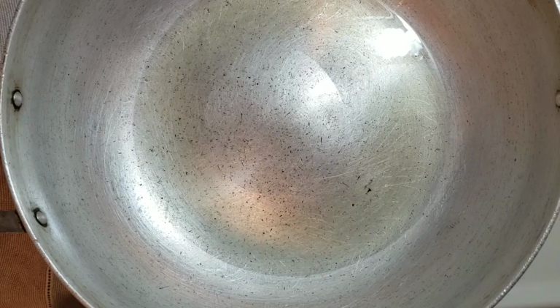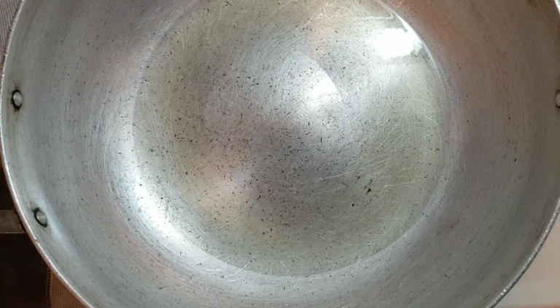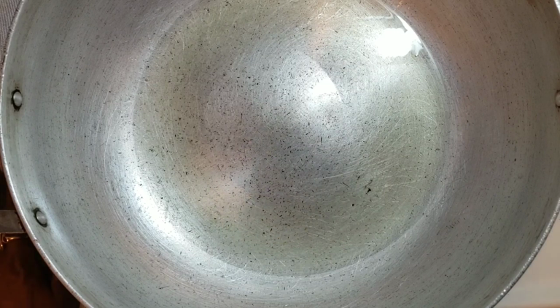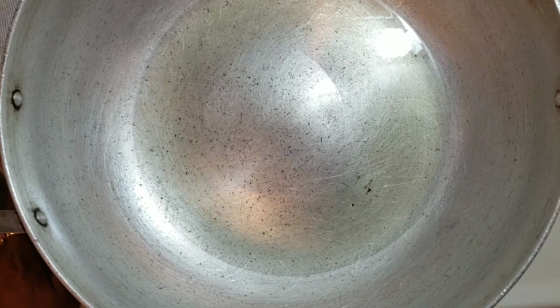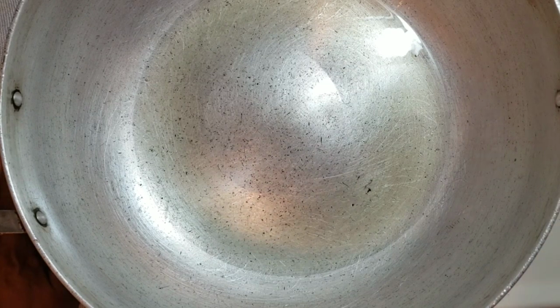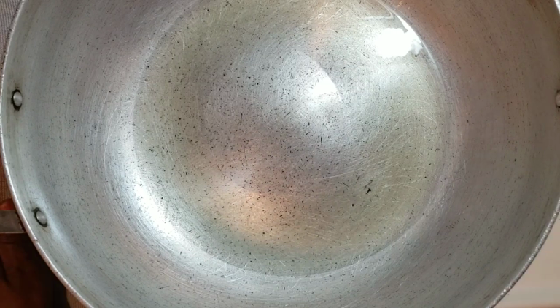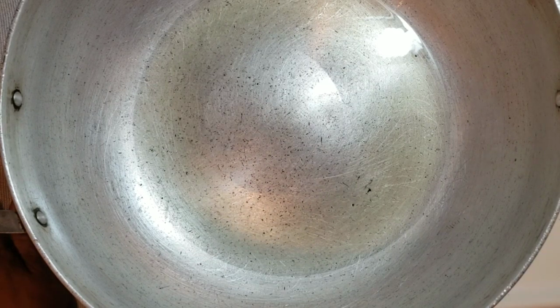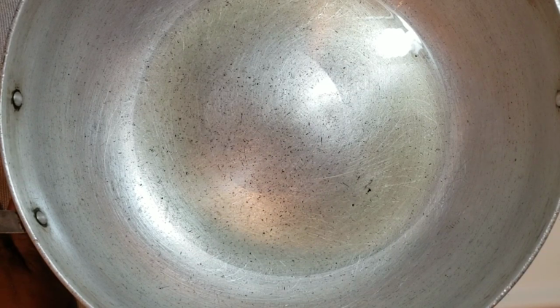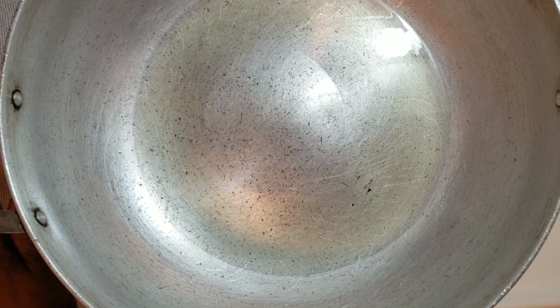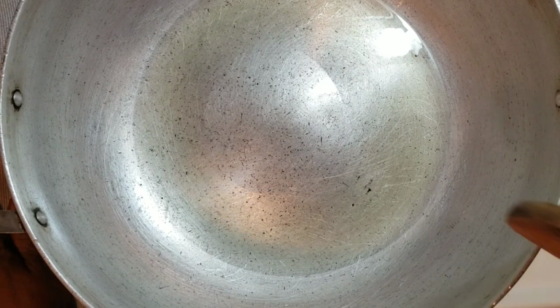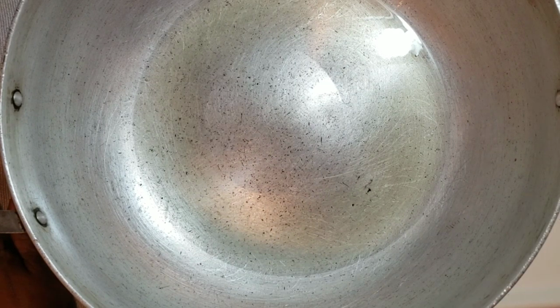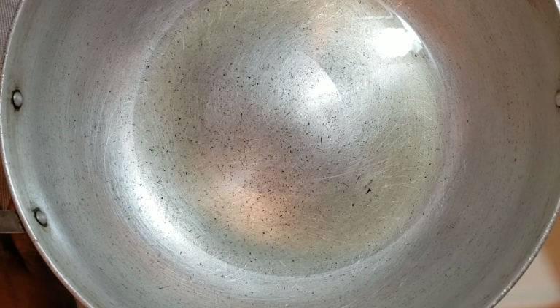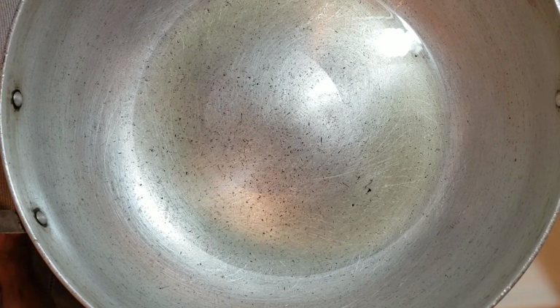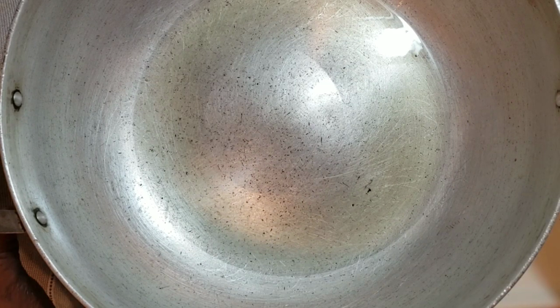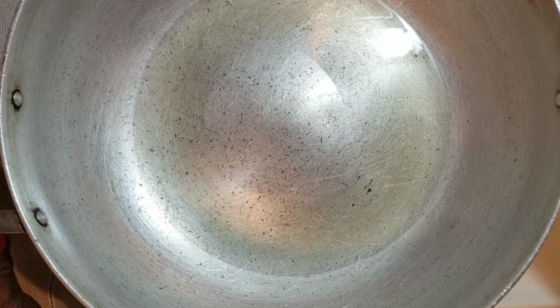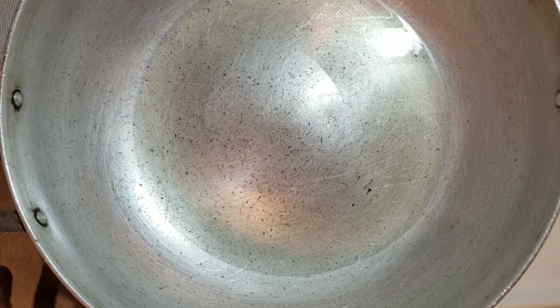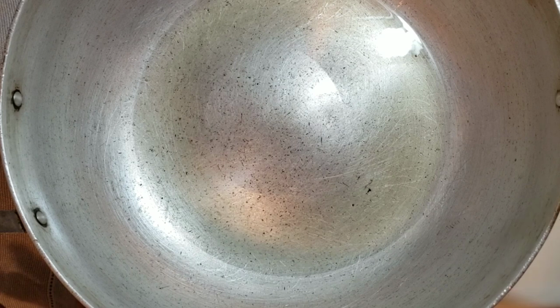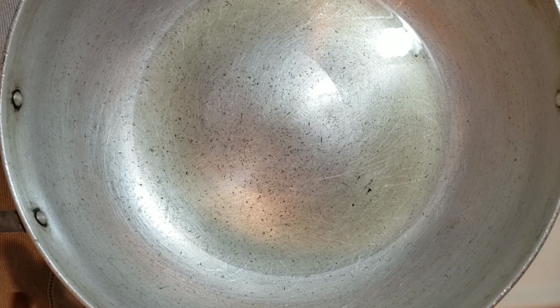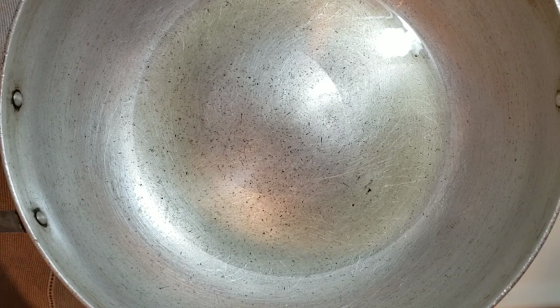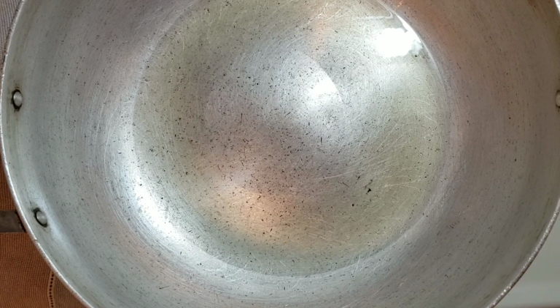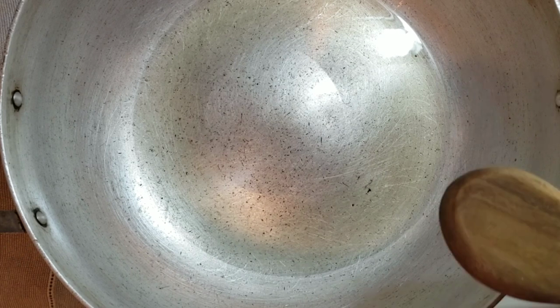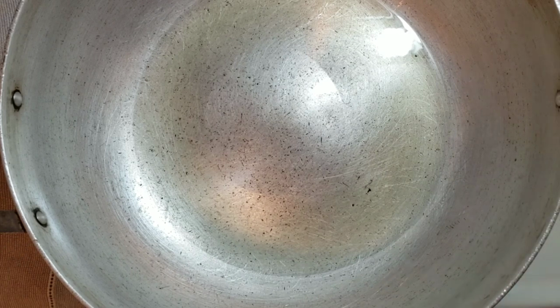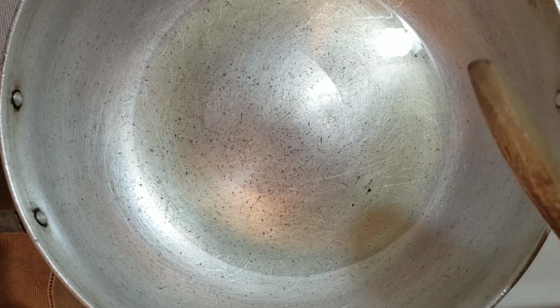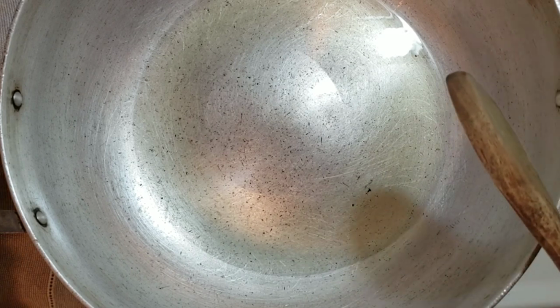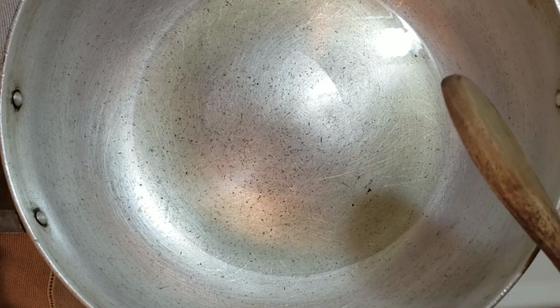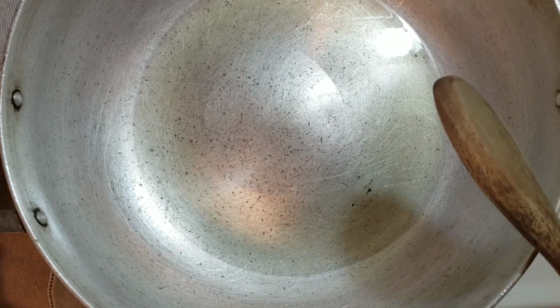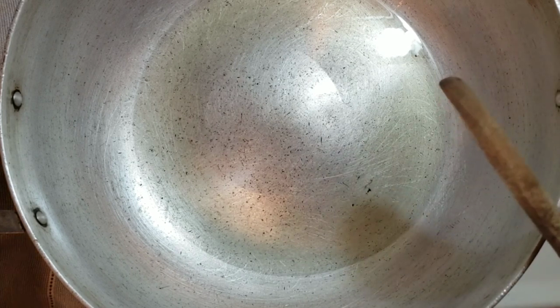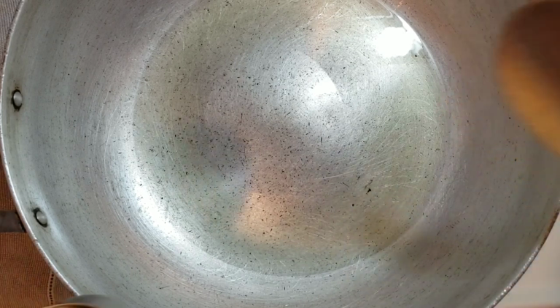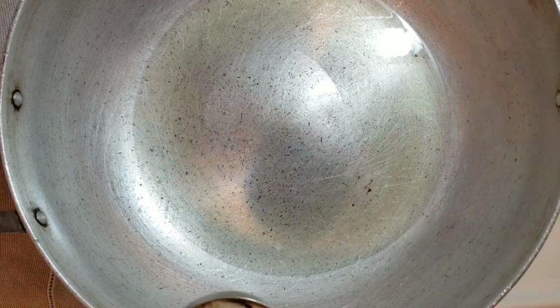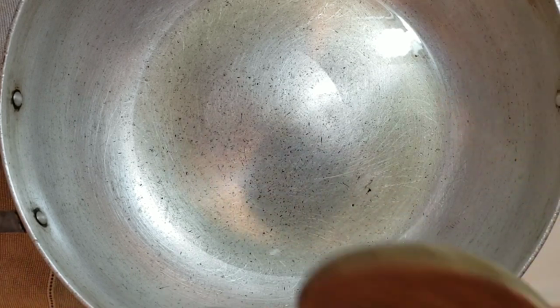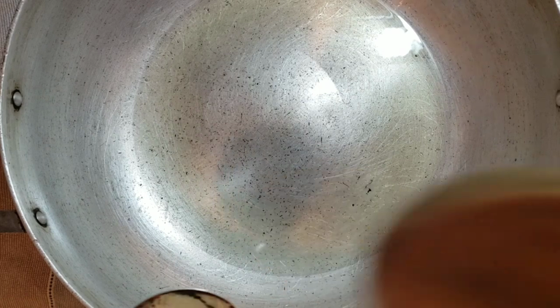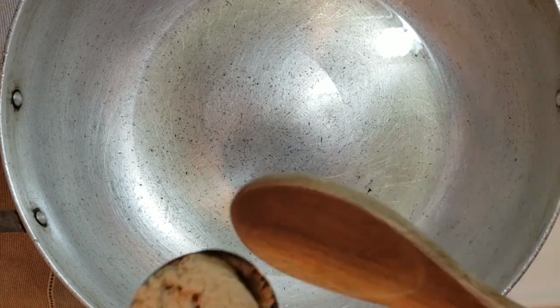Hi guys! I'm getting ready to make some chicken pilau. My pot is heating and I have two tablespoons of oil in there. Now I'm going to add my sugar.